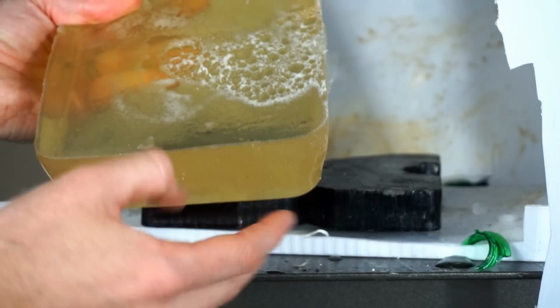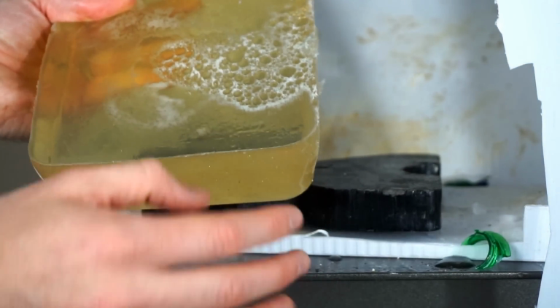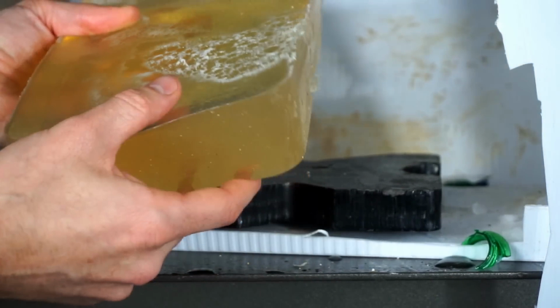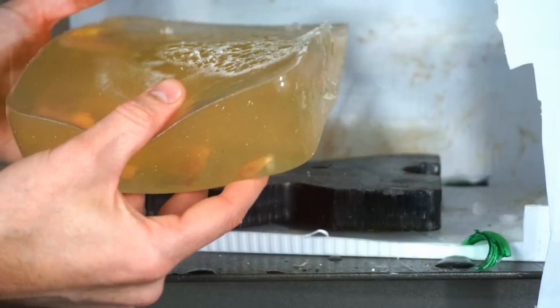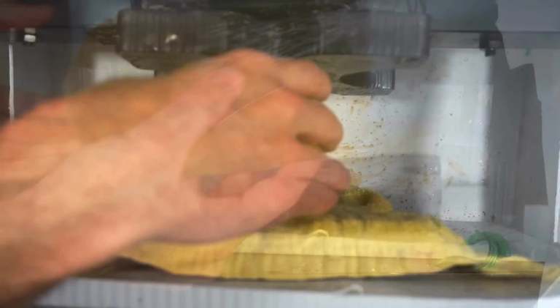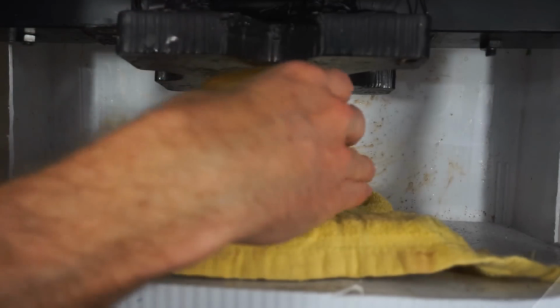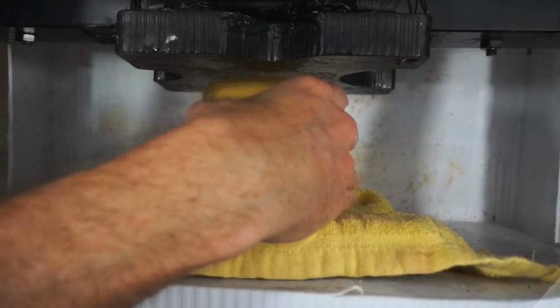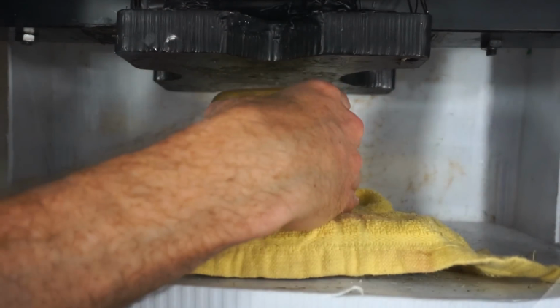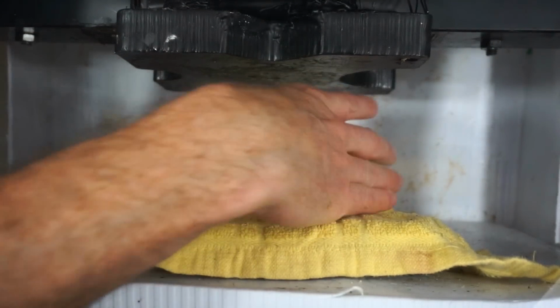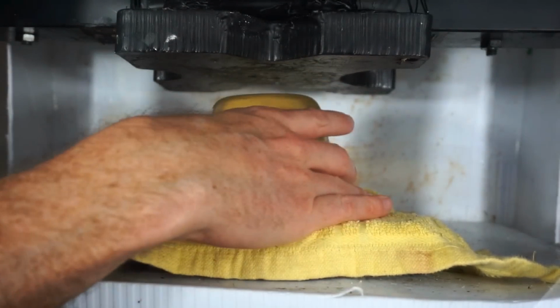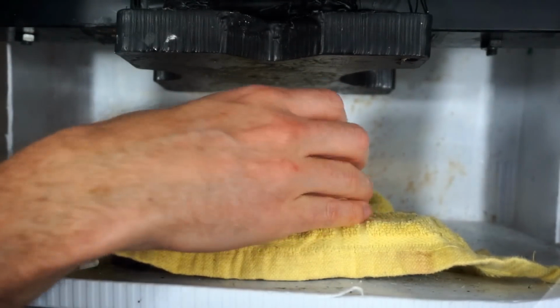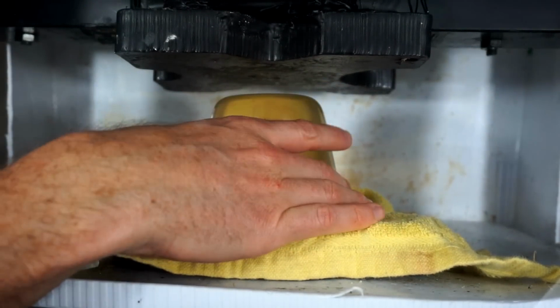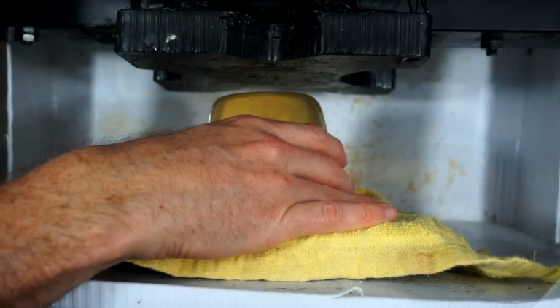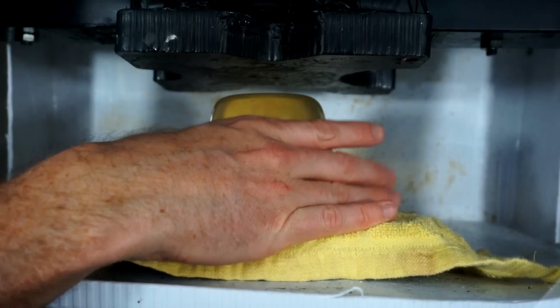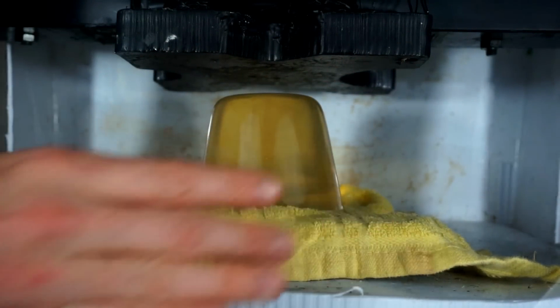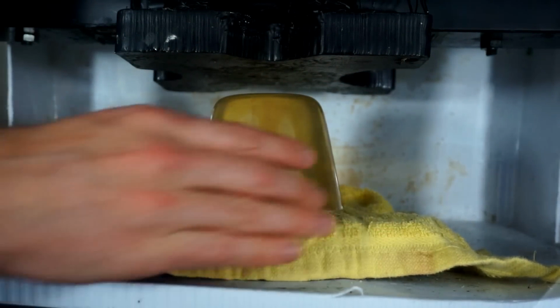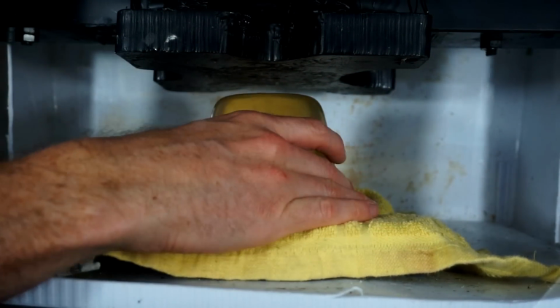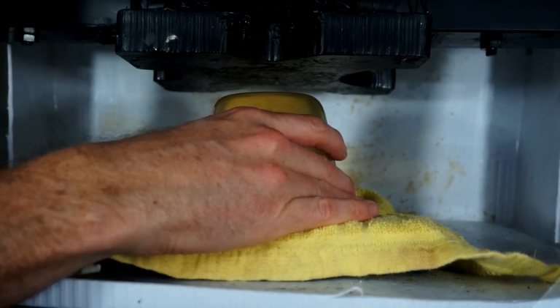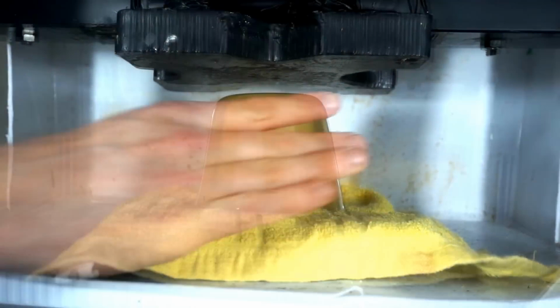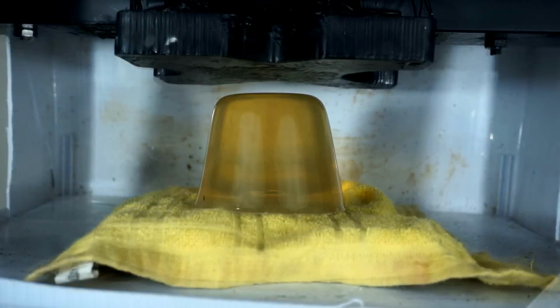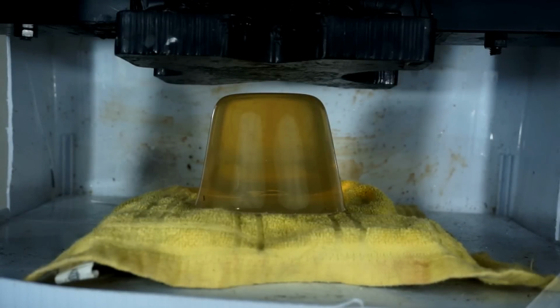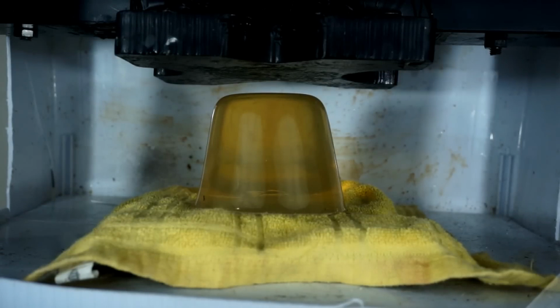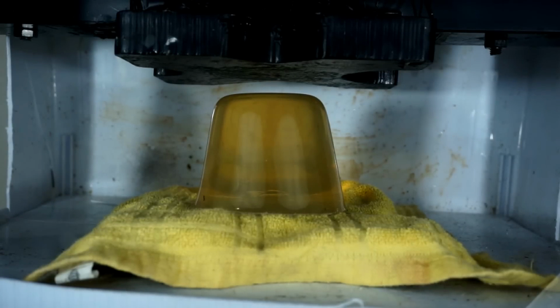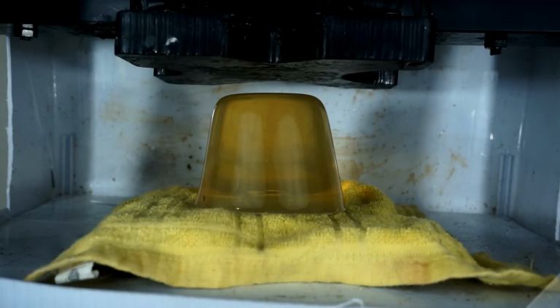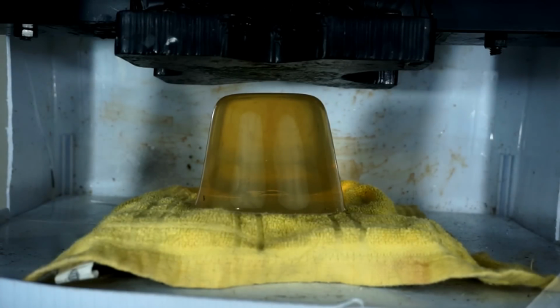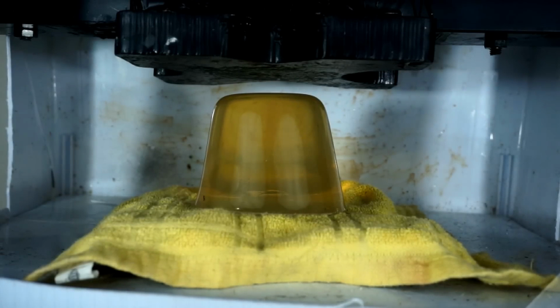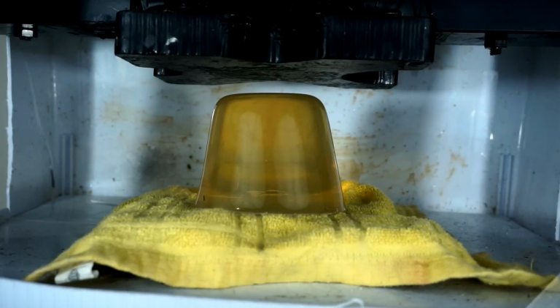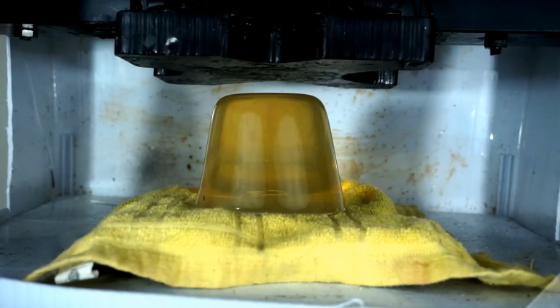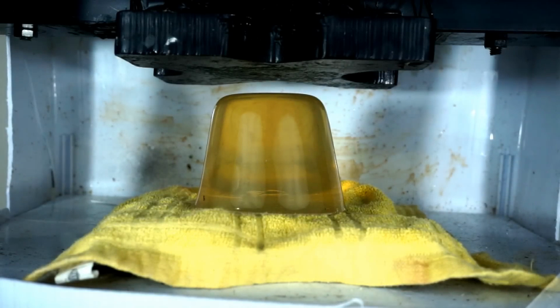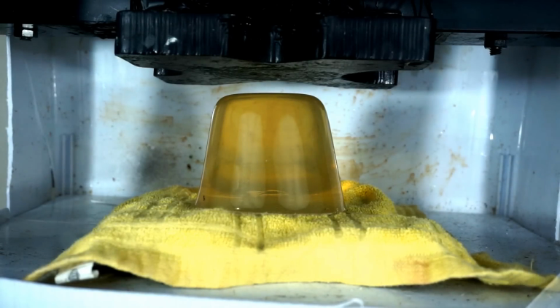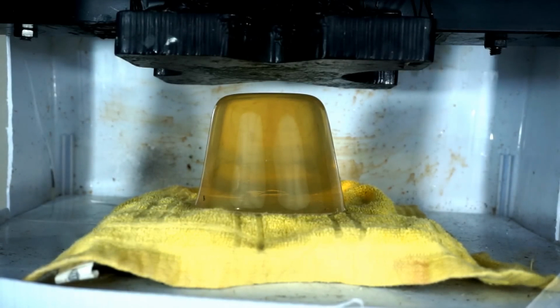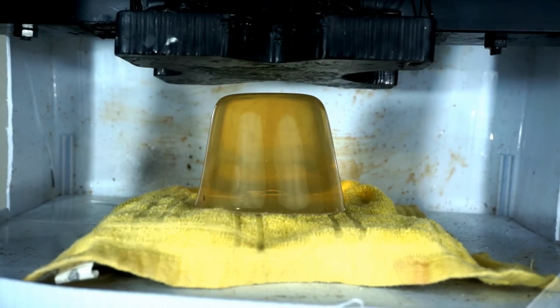I put this rag down so the gel doesn't slide out. Okay, ballistic gel crushed by a hydraulic press — 3, 2, 1.